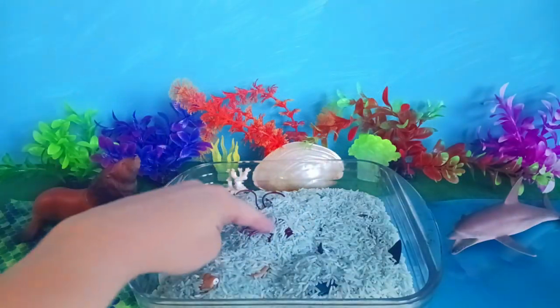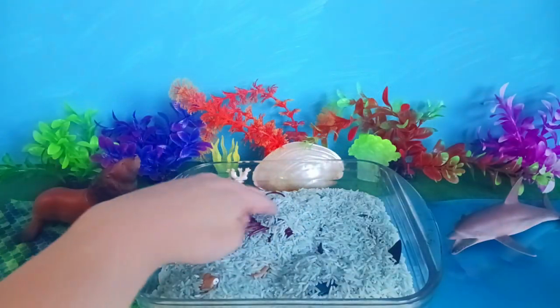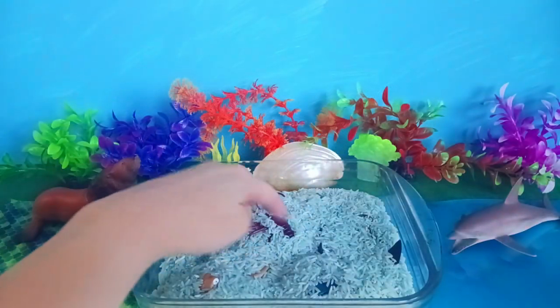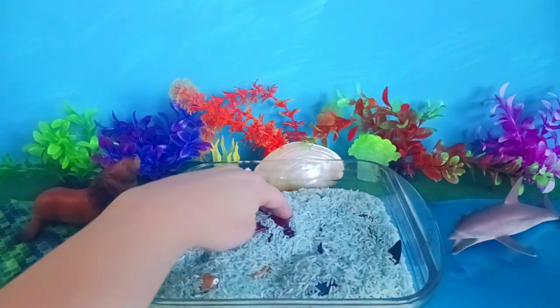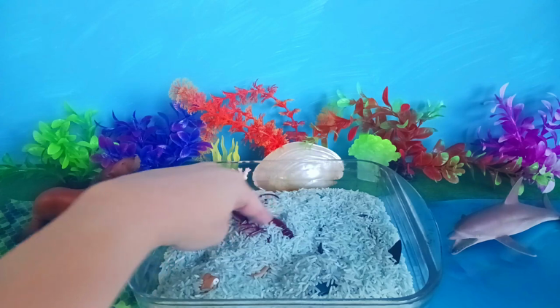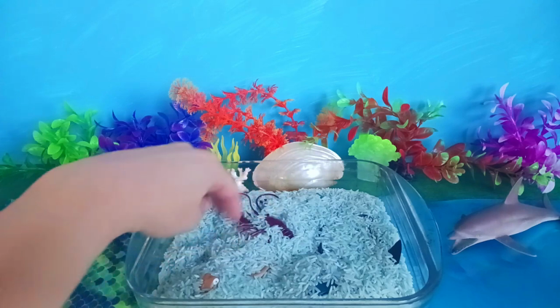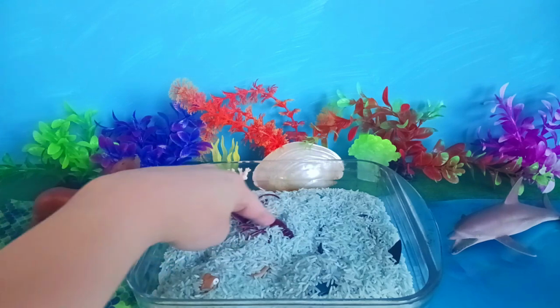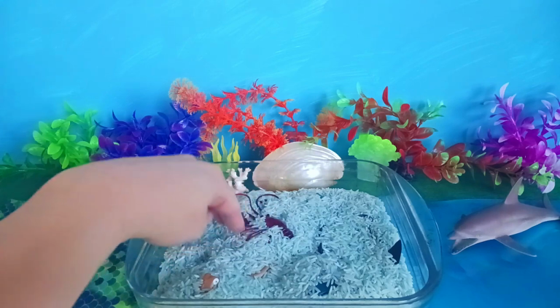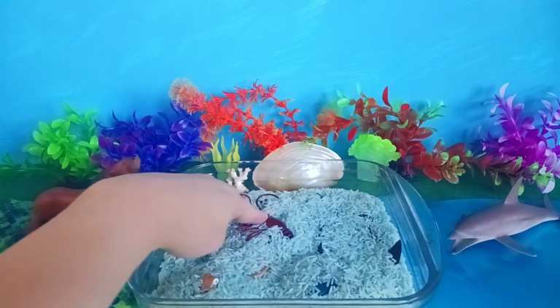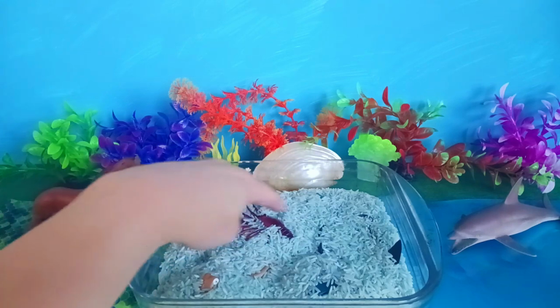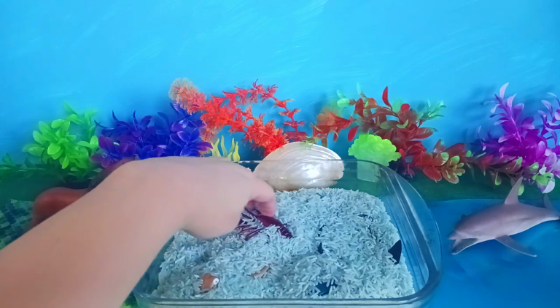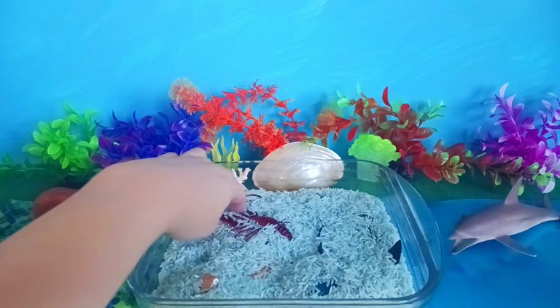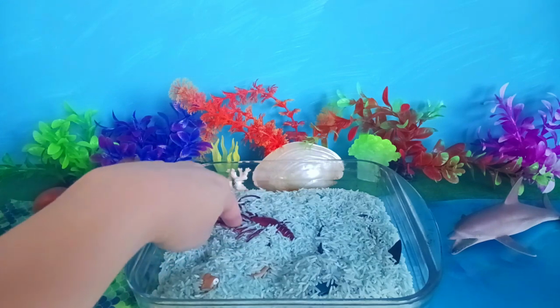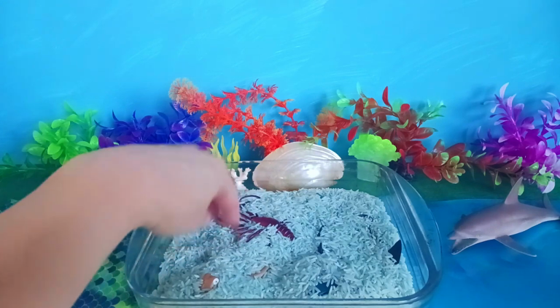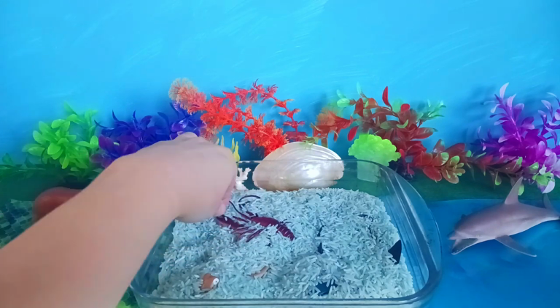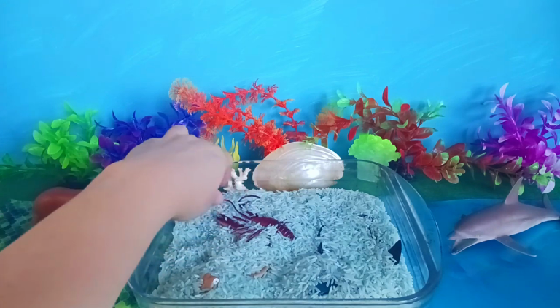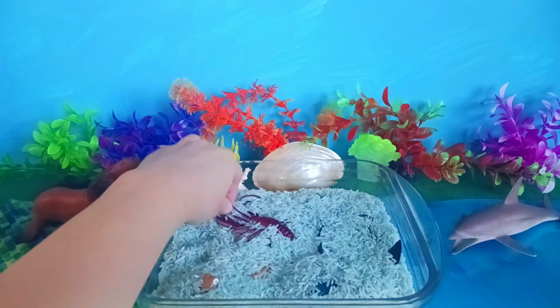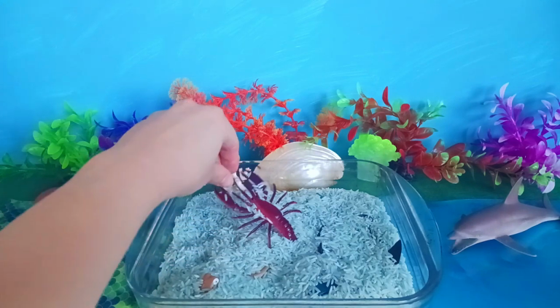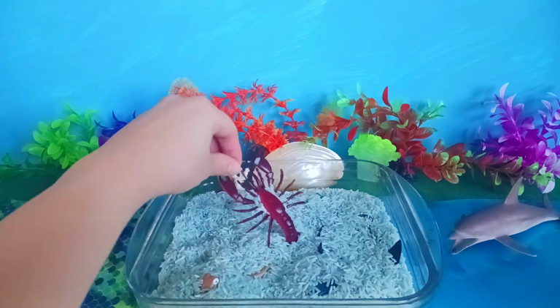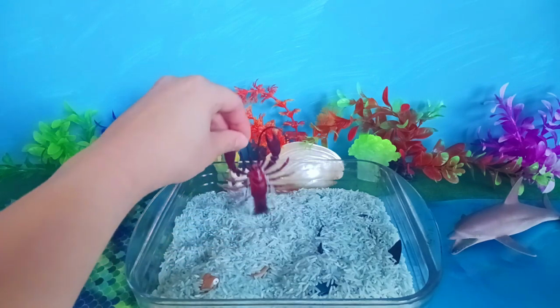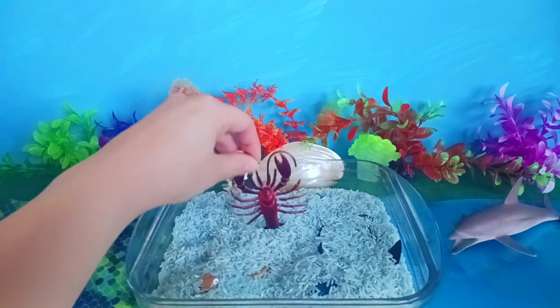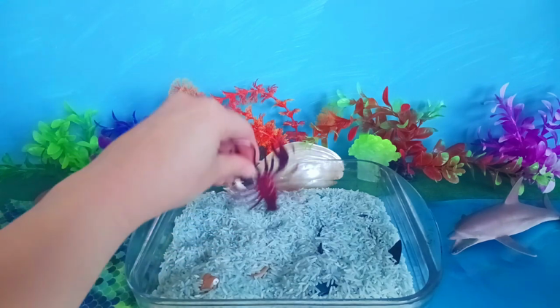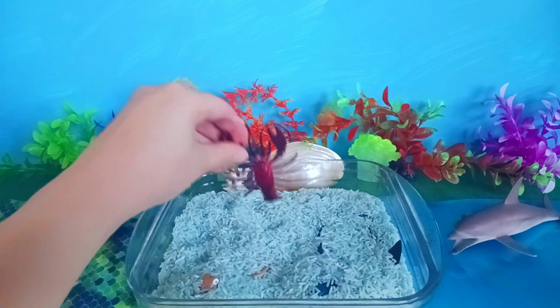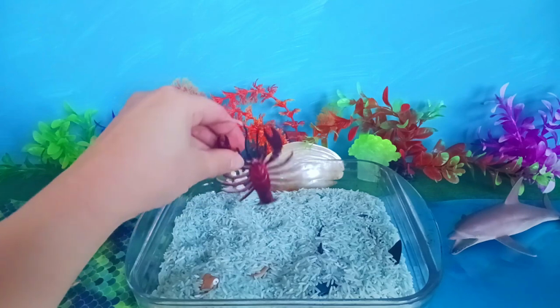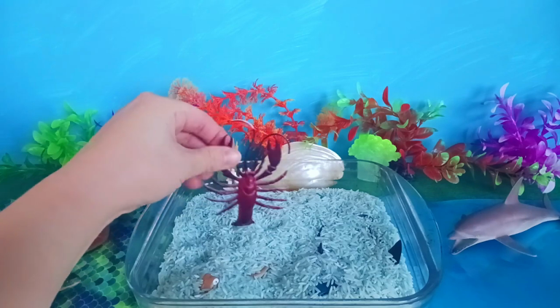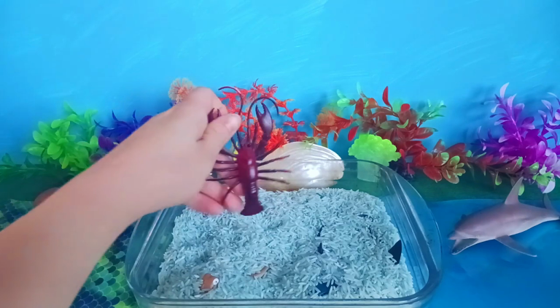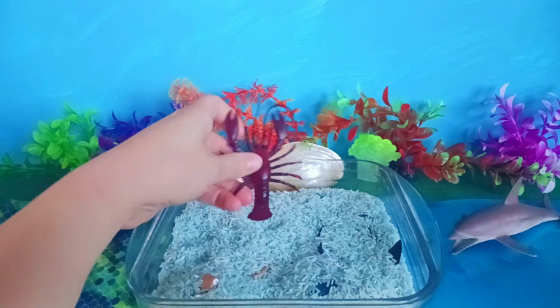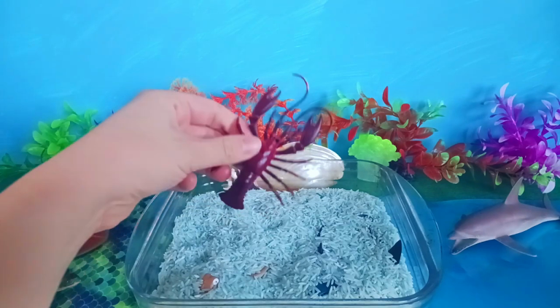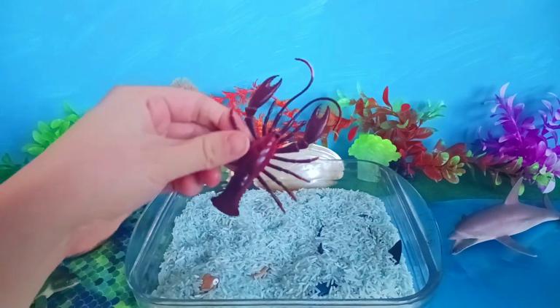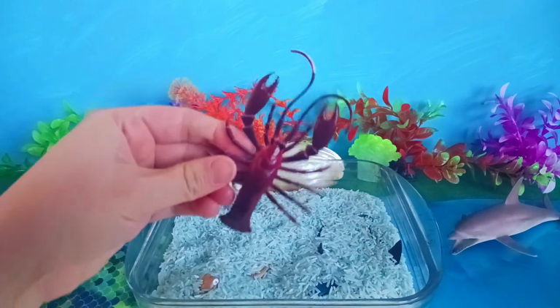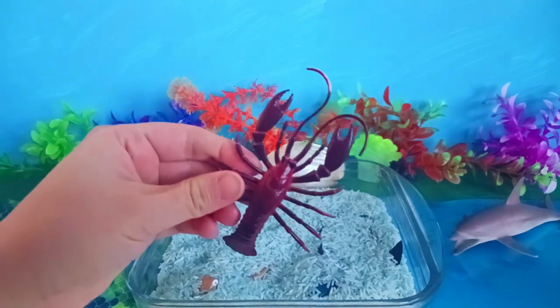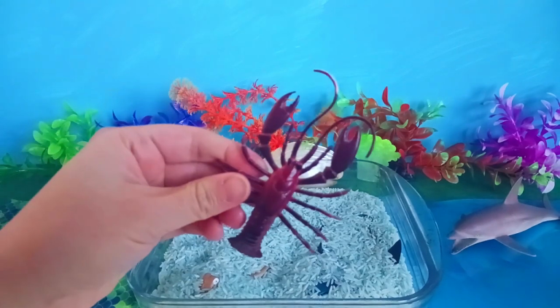What's this red one with all these legs? It's a lobster!